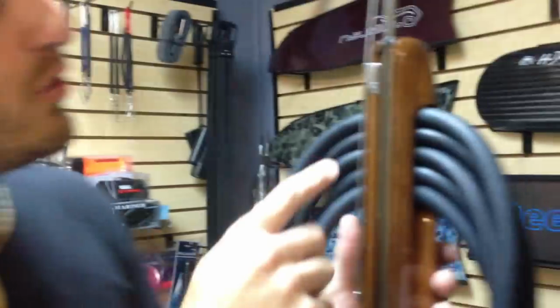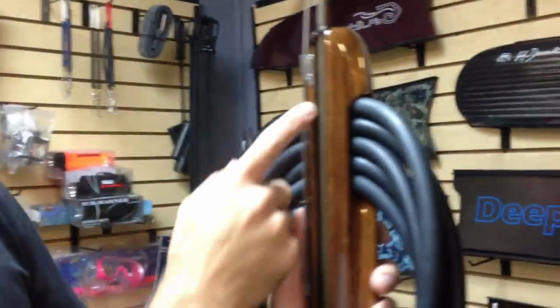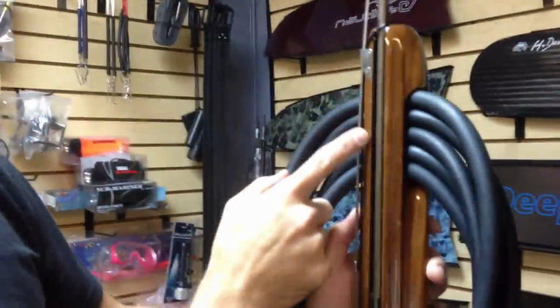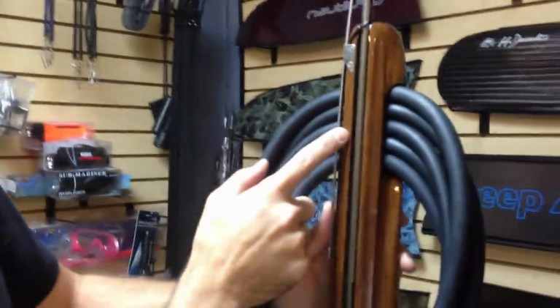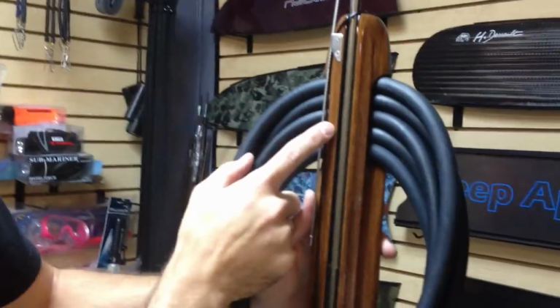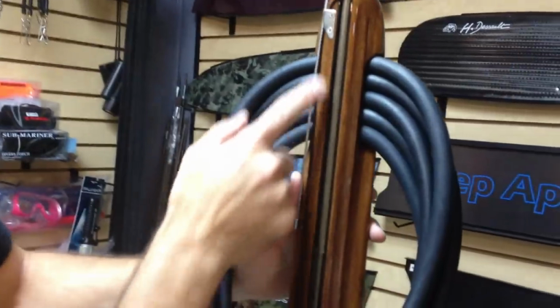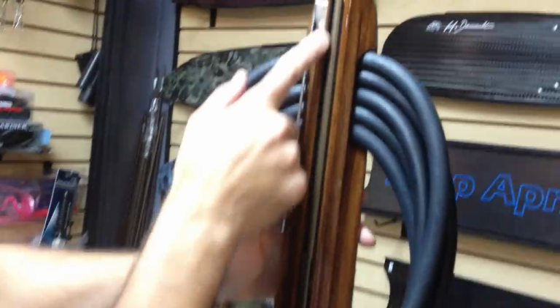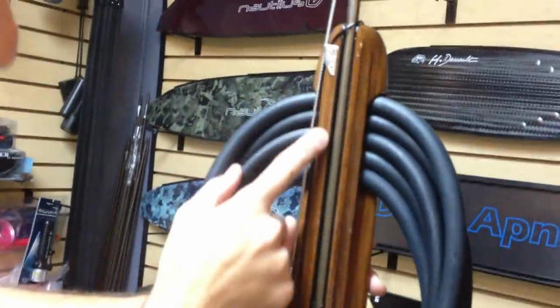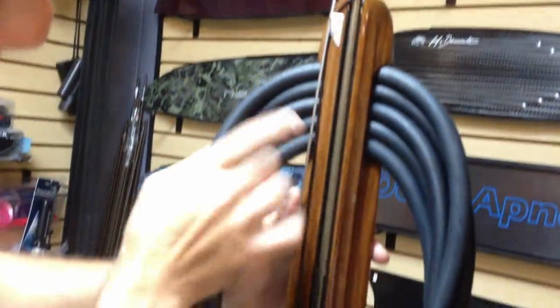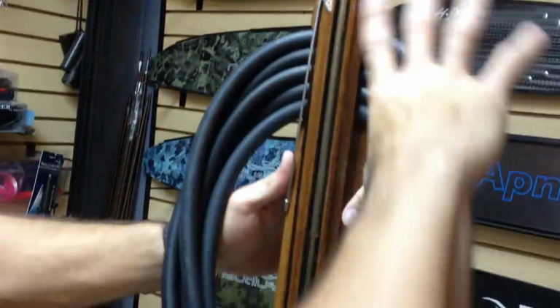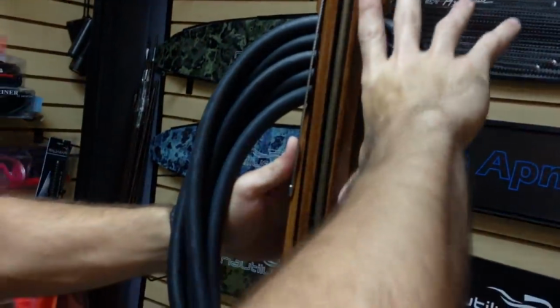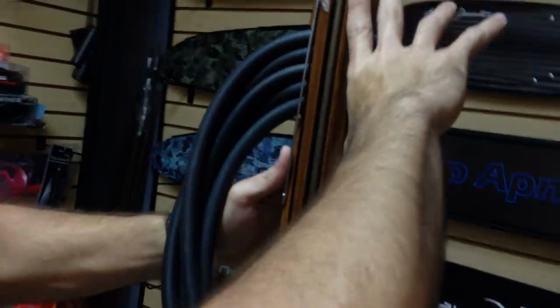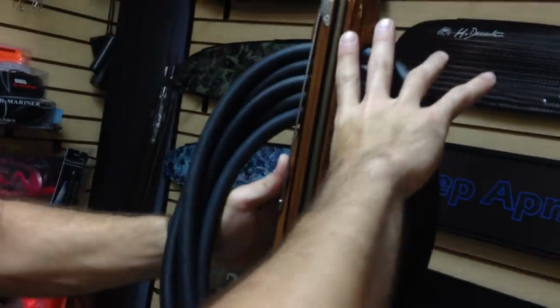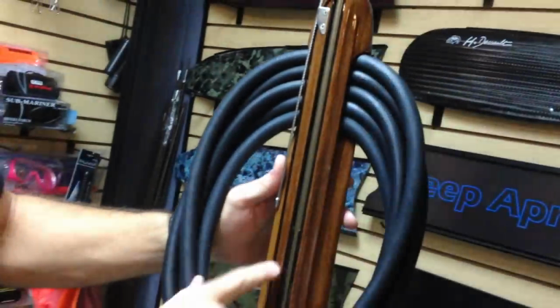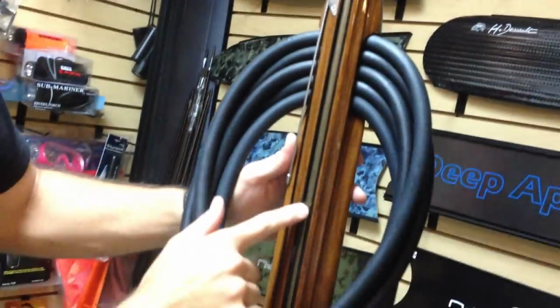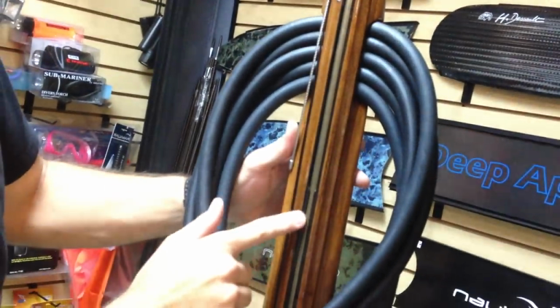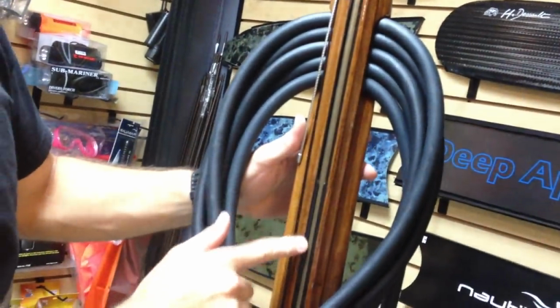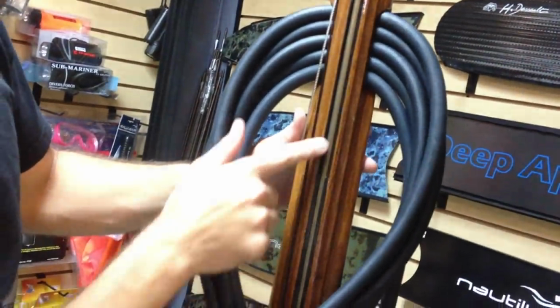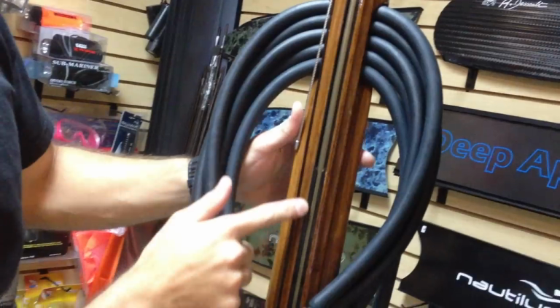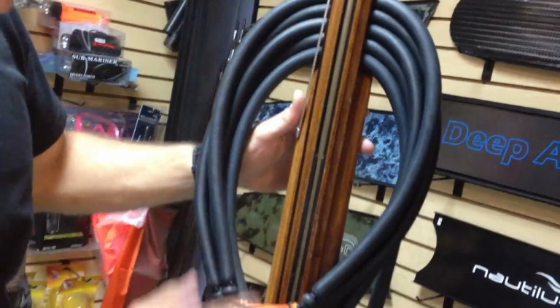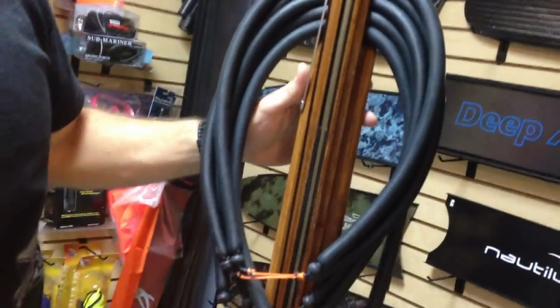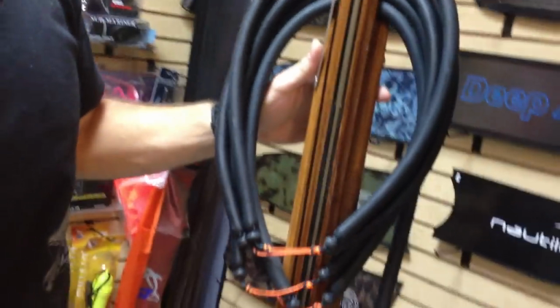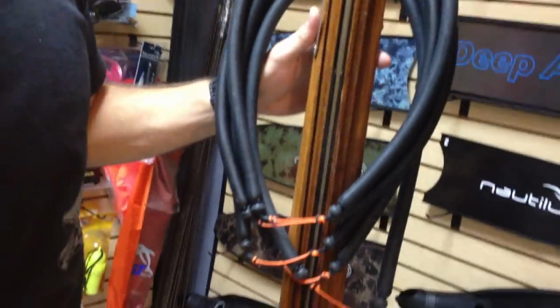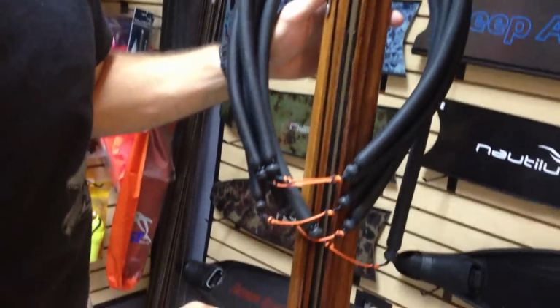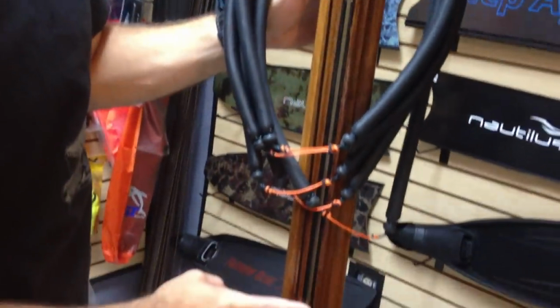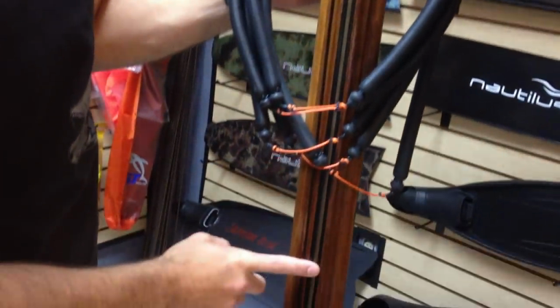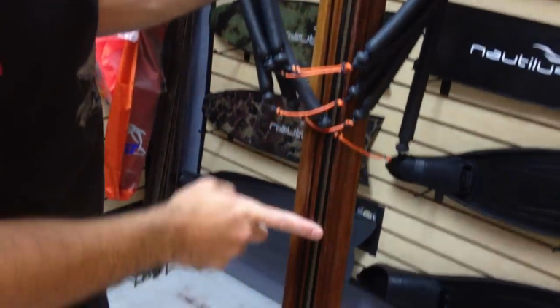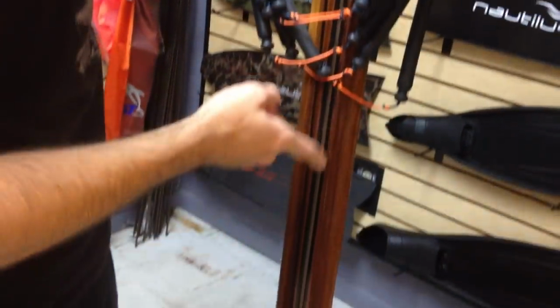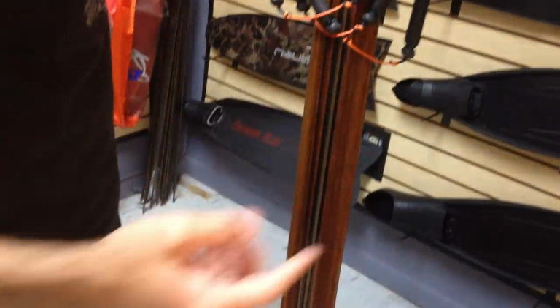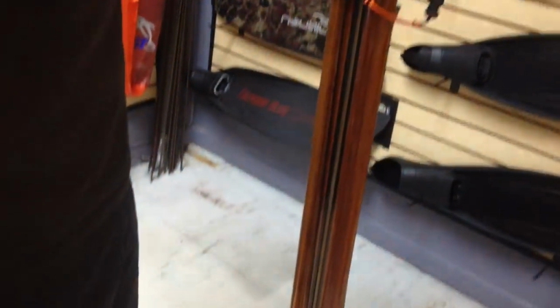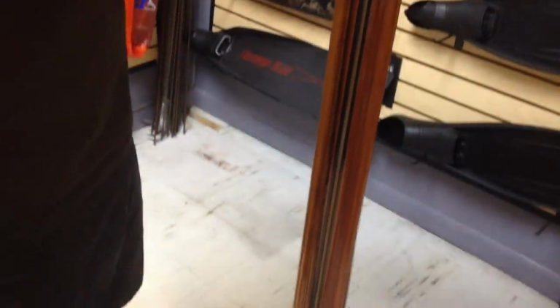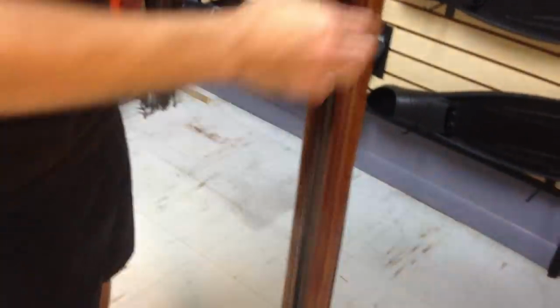You'll notice Andre on the new enclosed tracks keeps them open about maybe 8 inches, and then he encloses the track, as you can see here. So this shaft — doesn't matter how much power you're going to put on it — it's going to be flying out of here nice and straight.